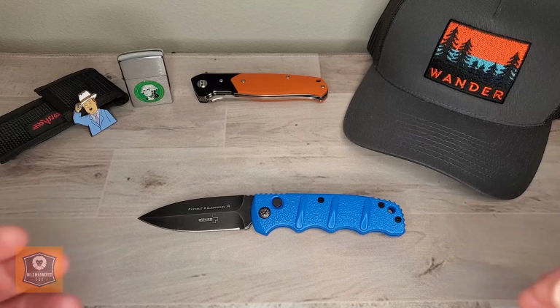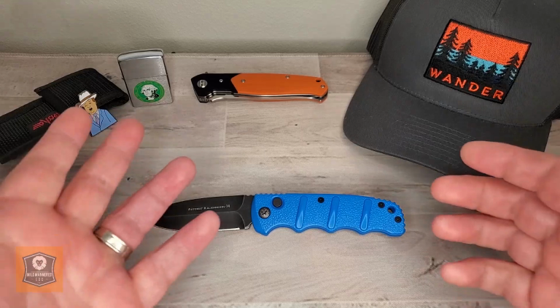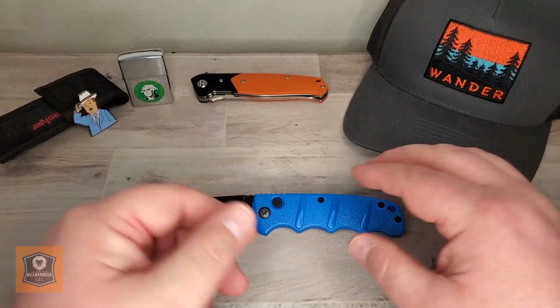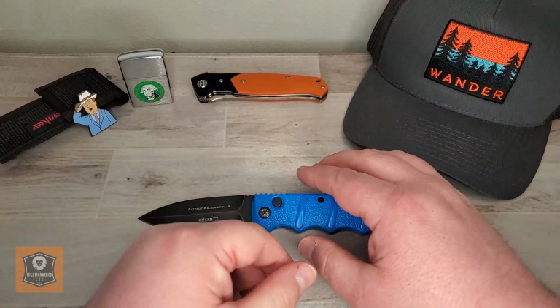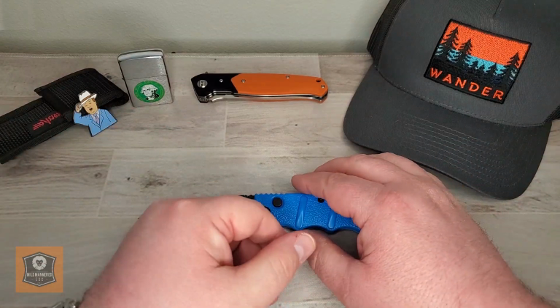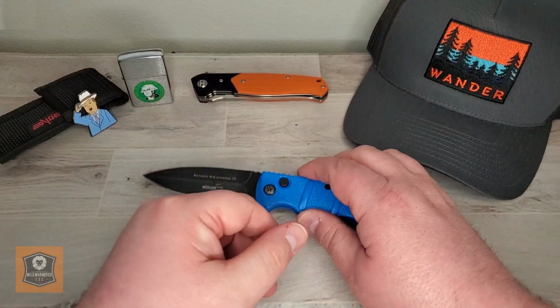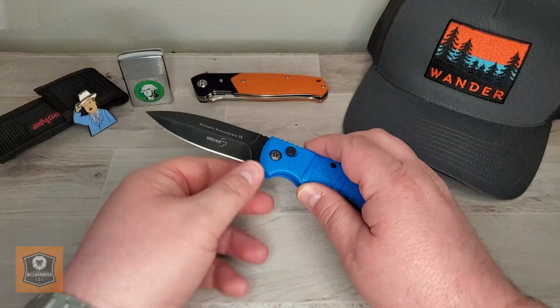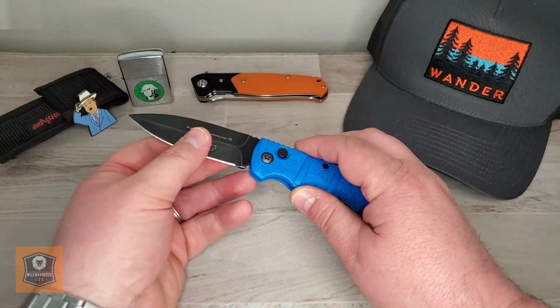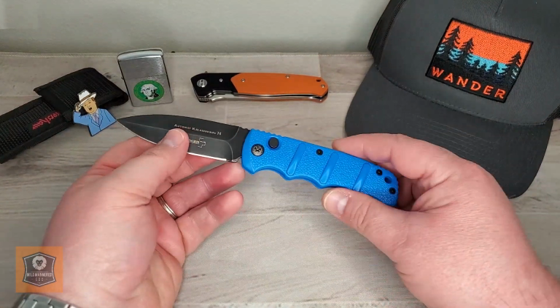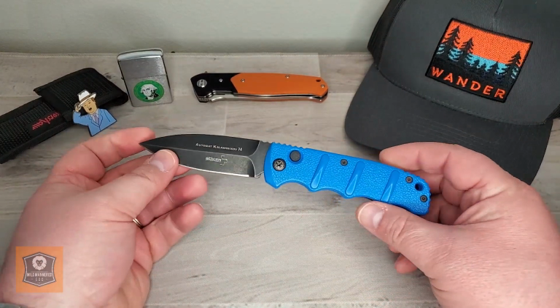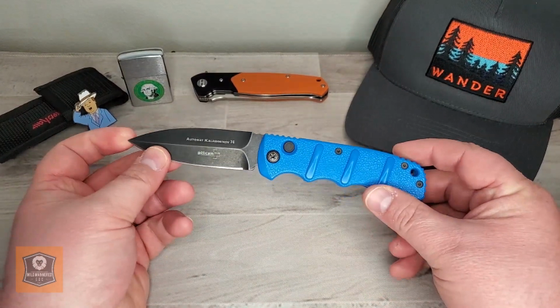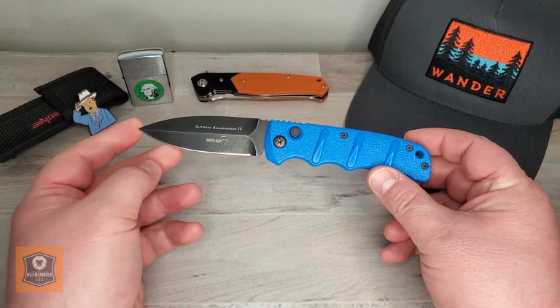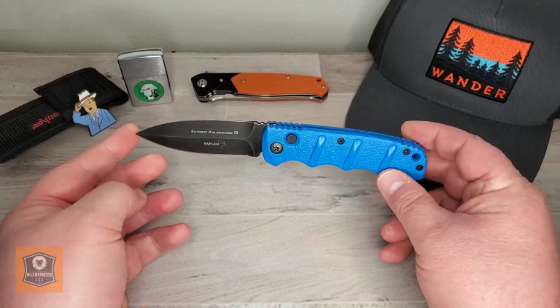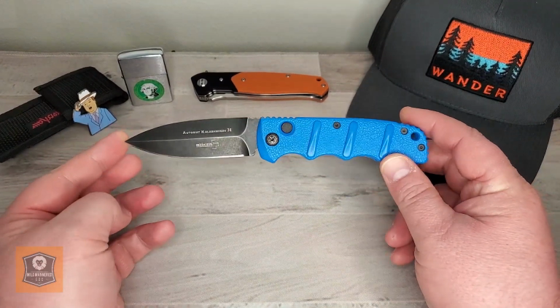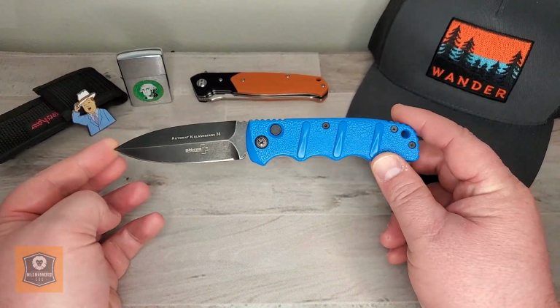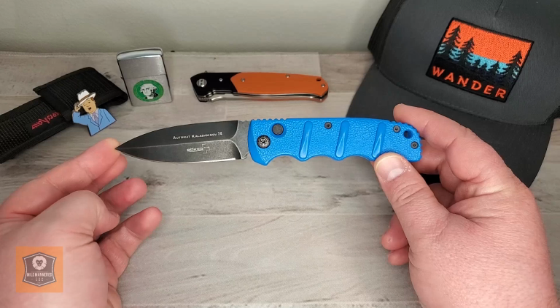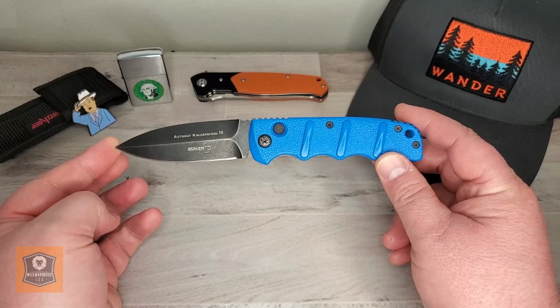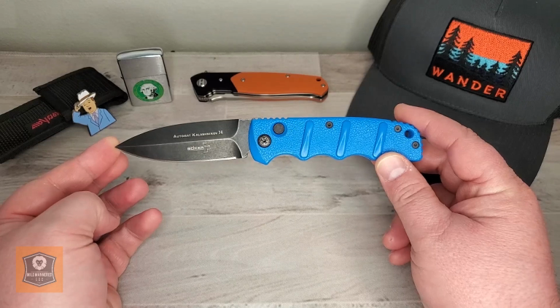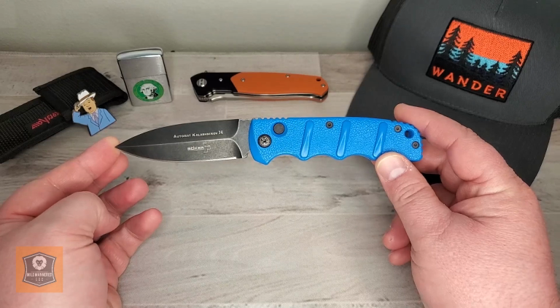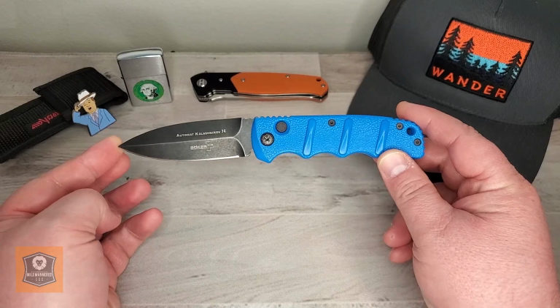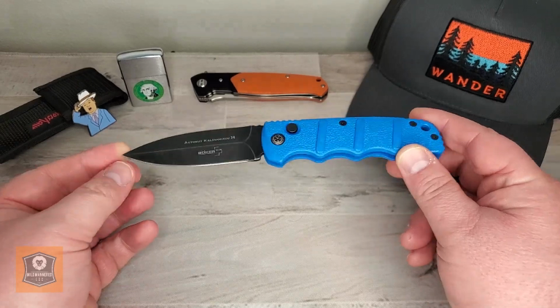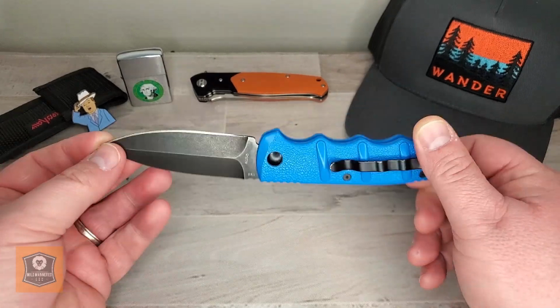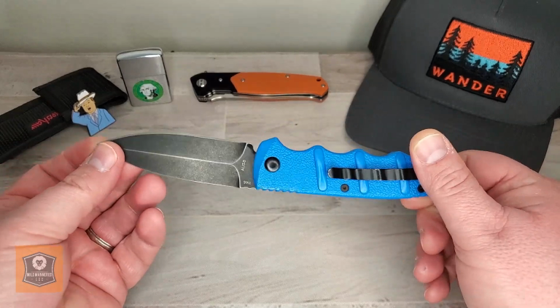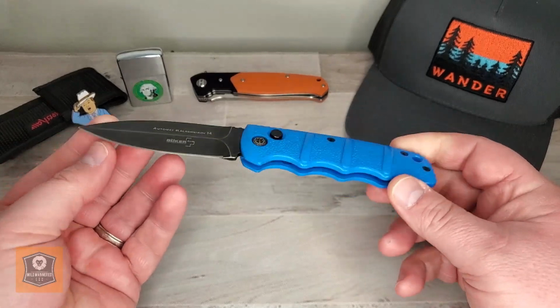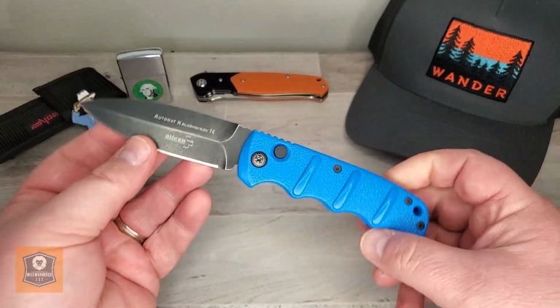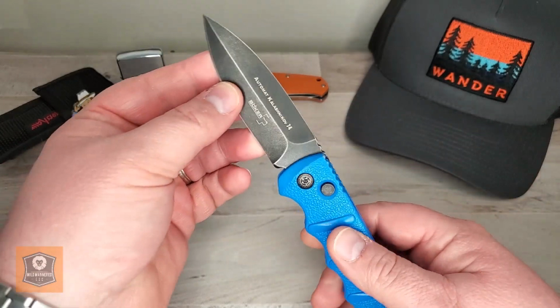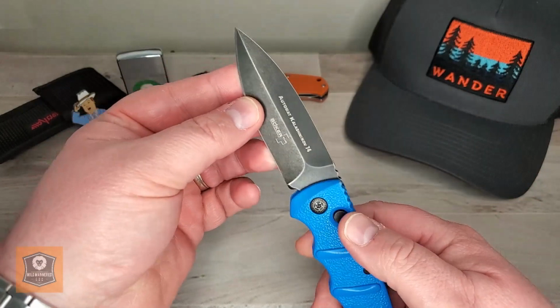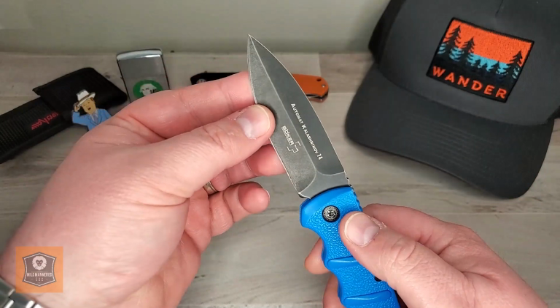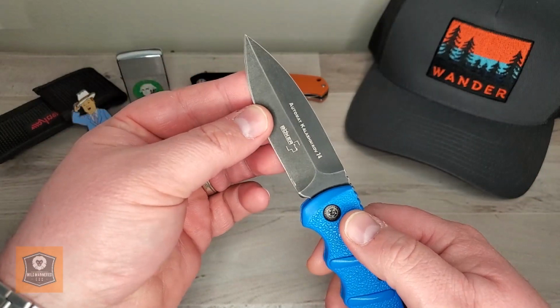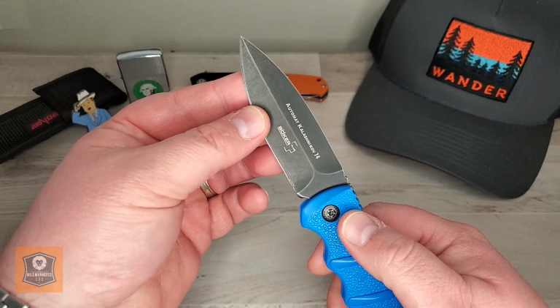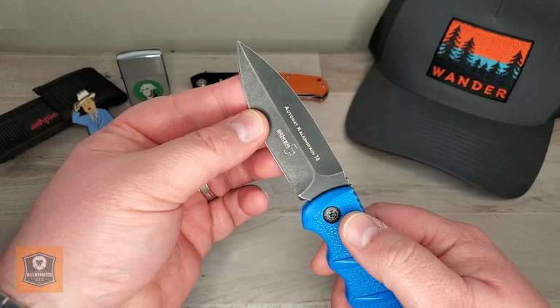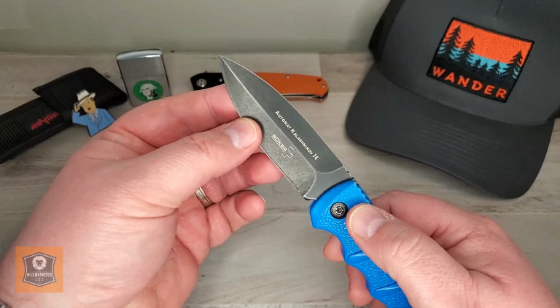Greetings, everyone. Brad here with Mildmannered EDC, and today we are doing another Mildmannered Quickie video. And this Quickie is on the Boker Kalashnikov.